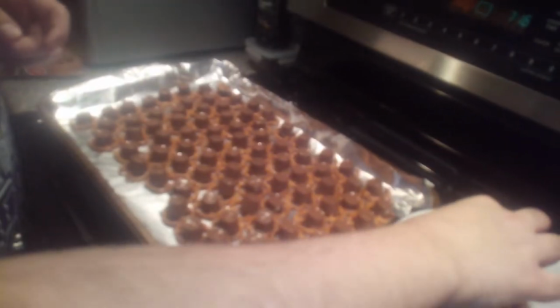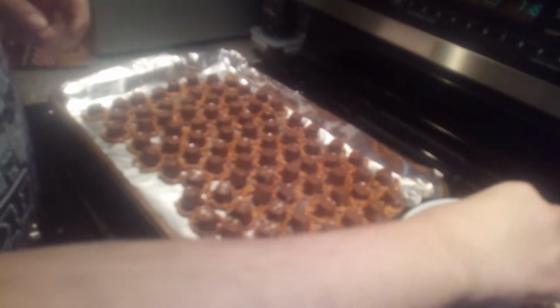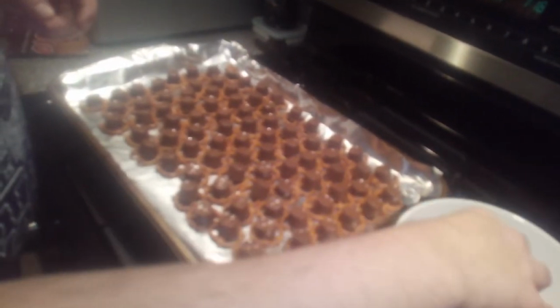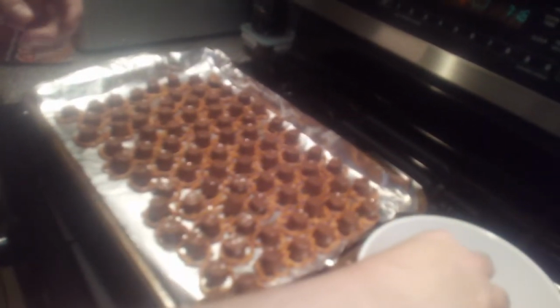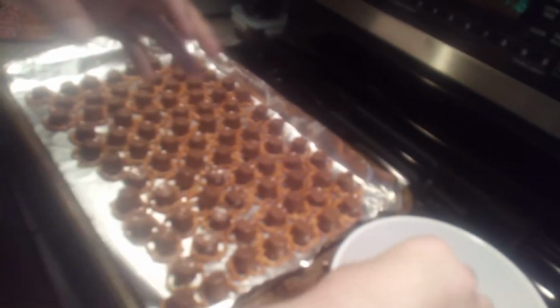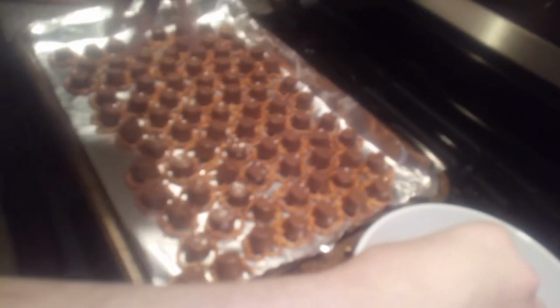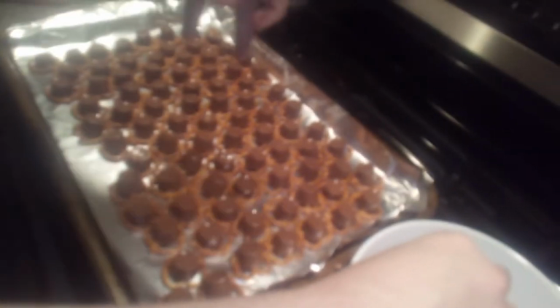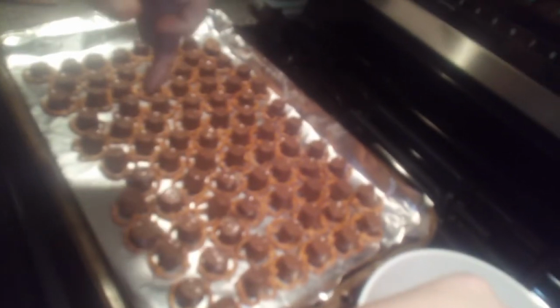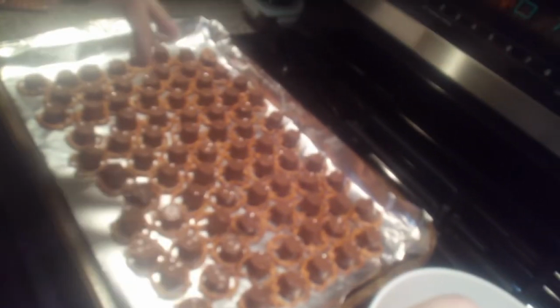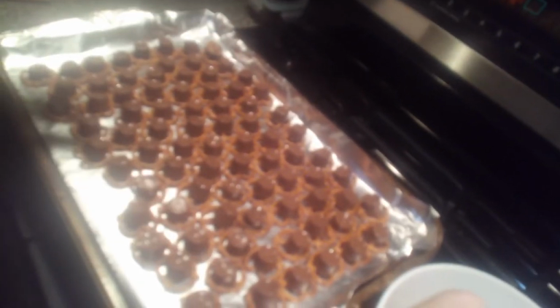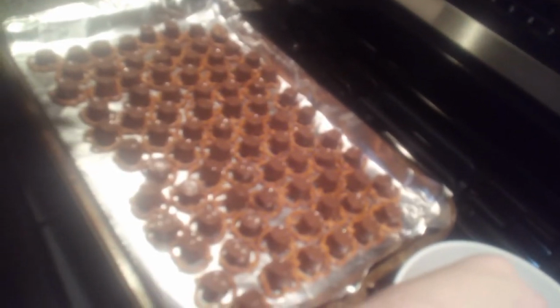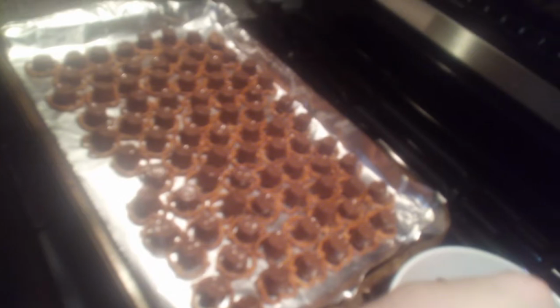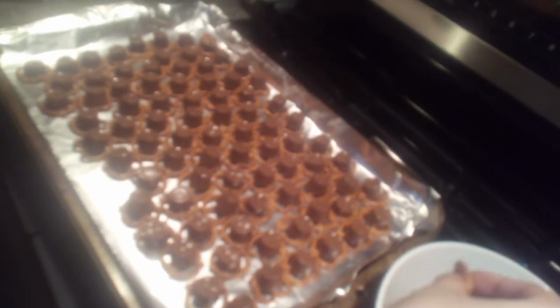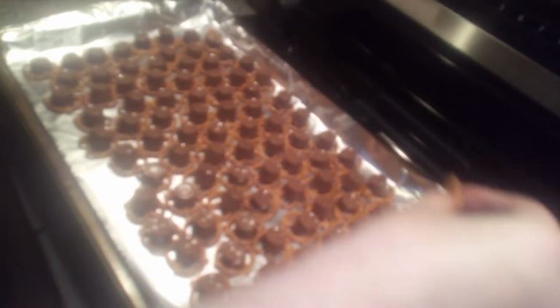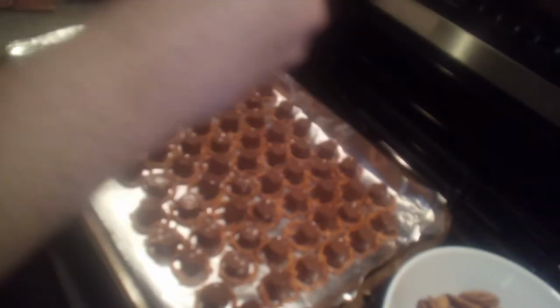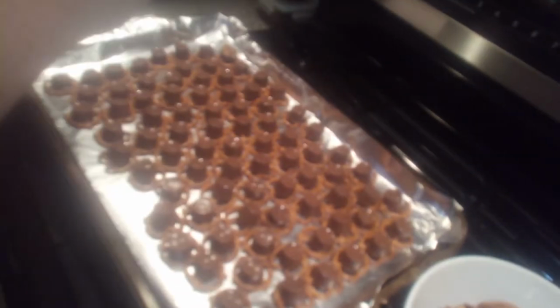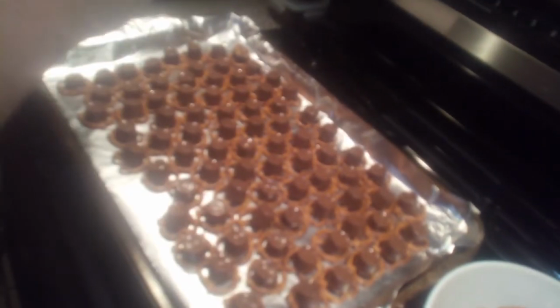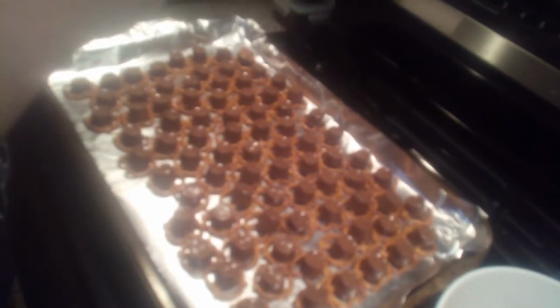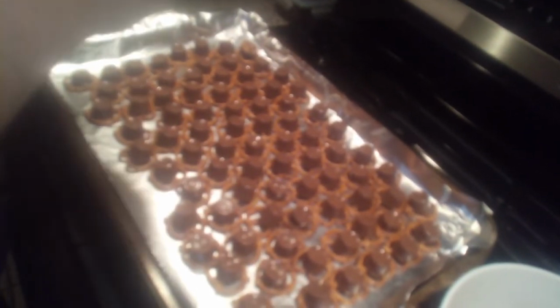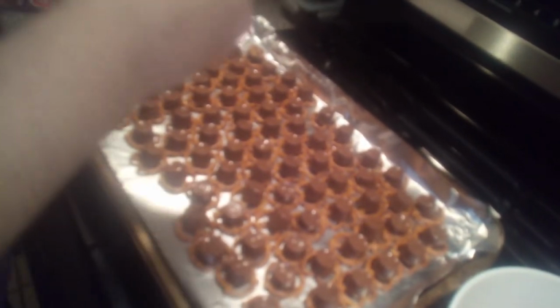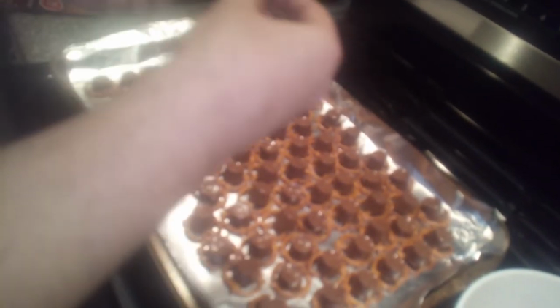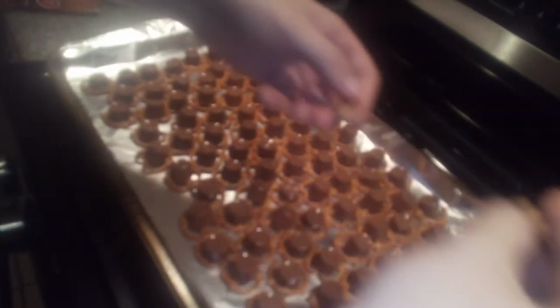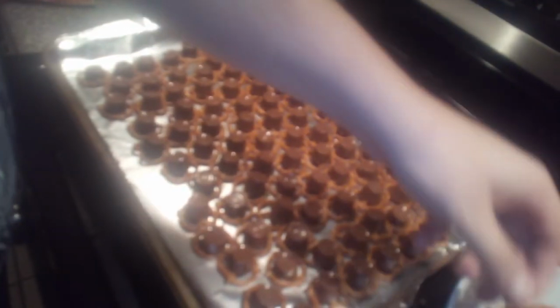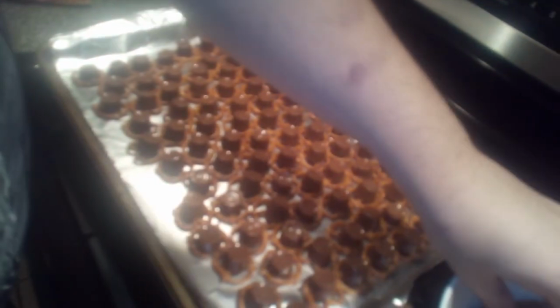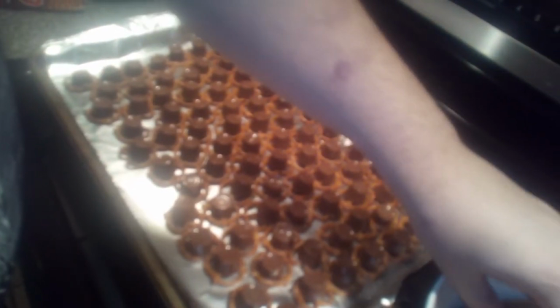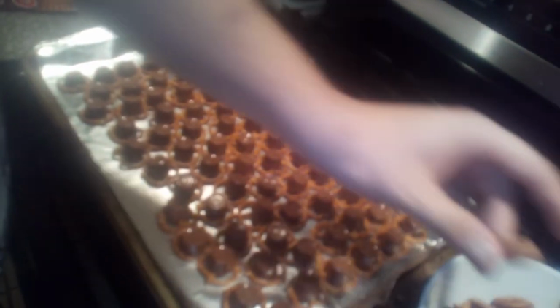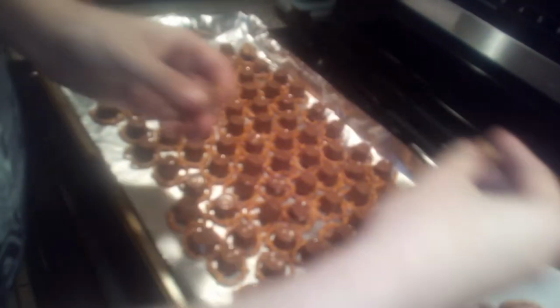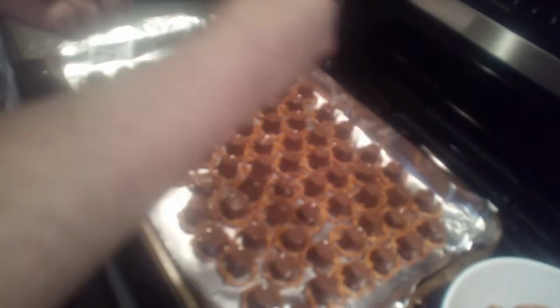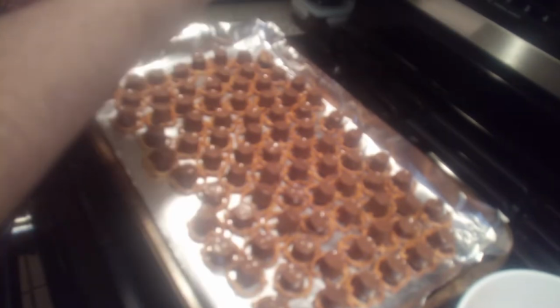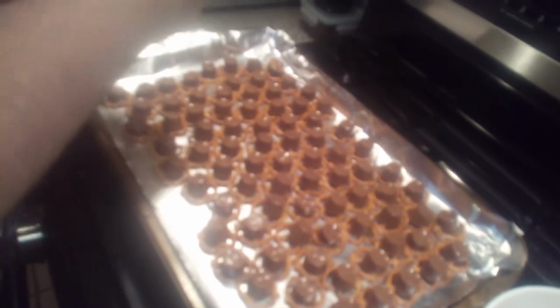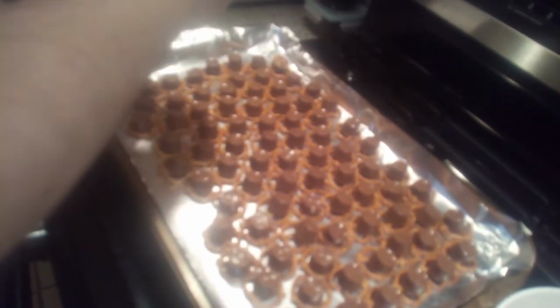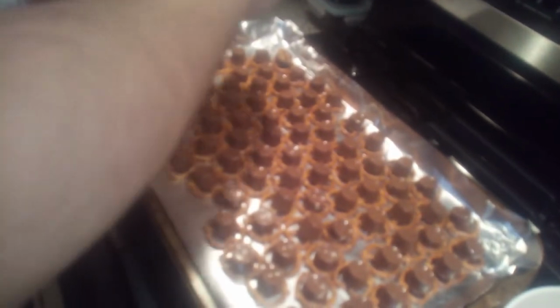Maybe squeeze it down a bit and that's it. I'm just gonna do a few so you guys get the hang of it, but I'm not gonna do all of them because that would take forever and the video would turn out to be like 30 to 40 minutes, and I know you guys don't want to watch a 40-minute video.